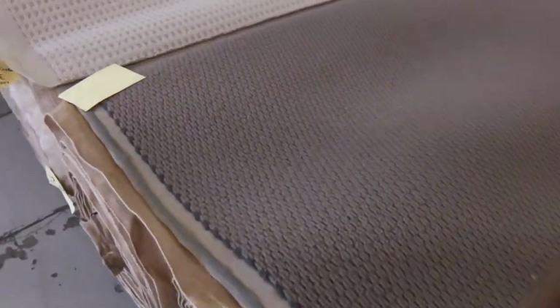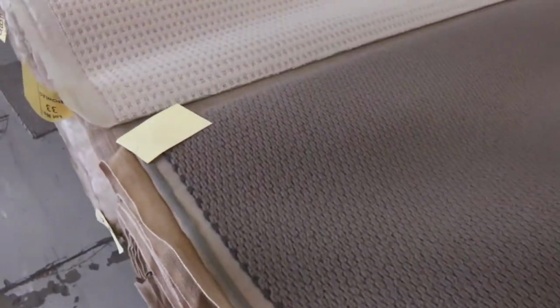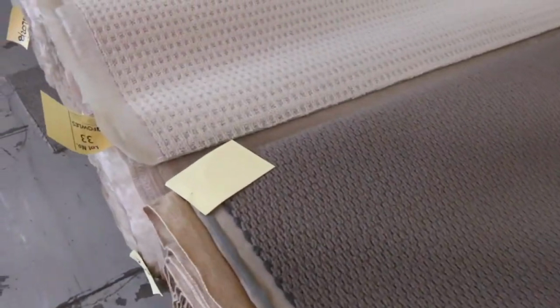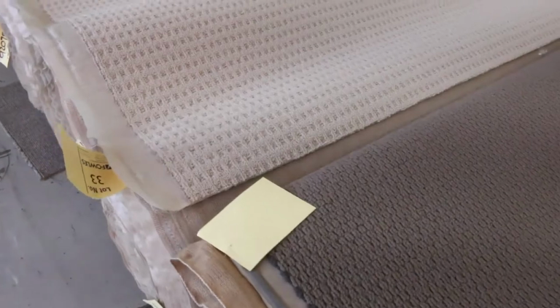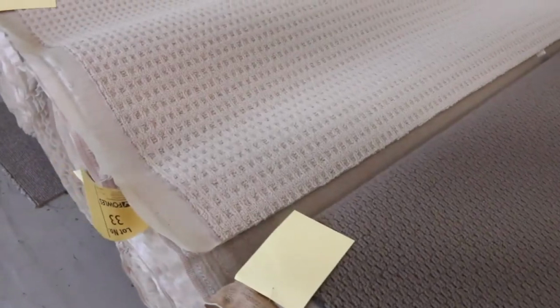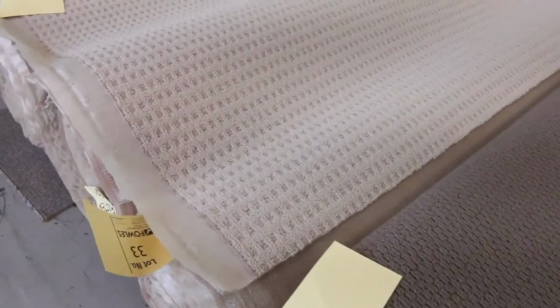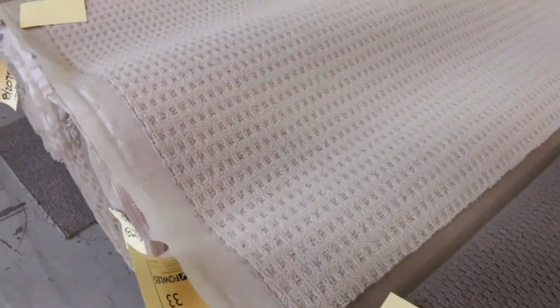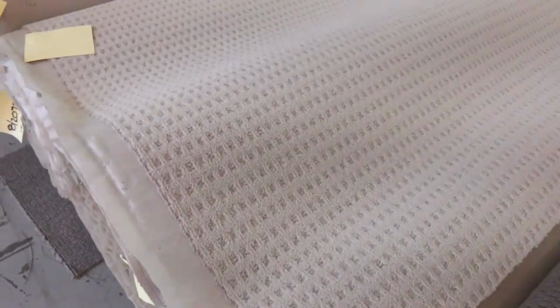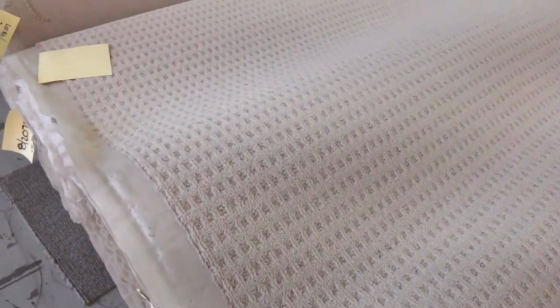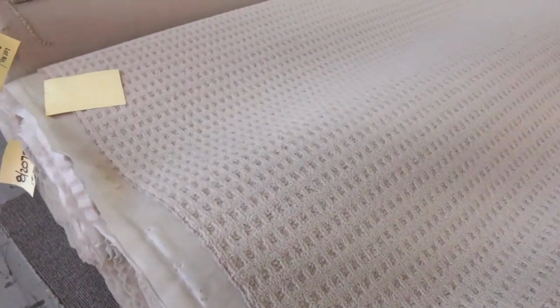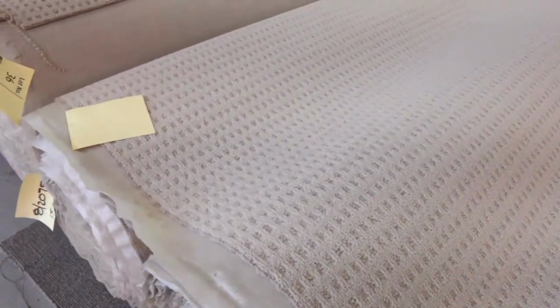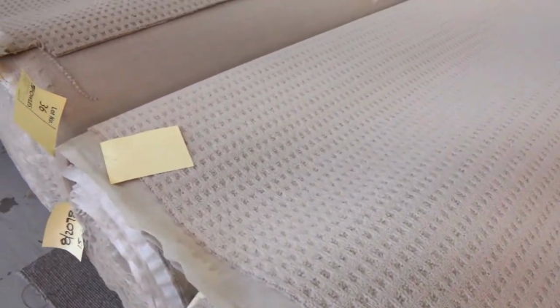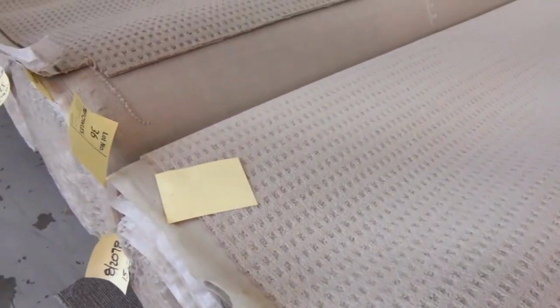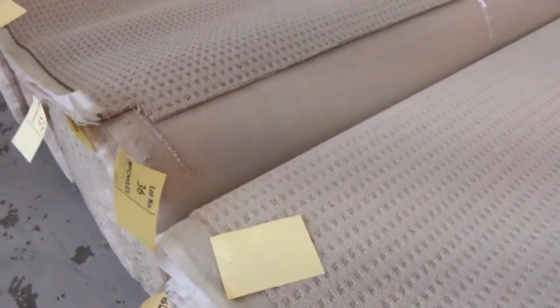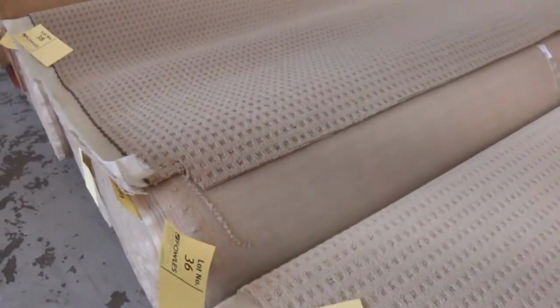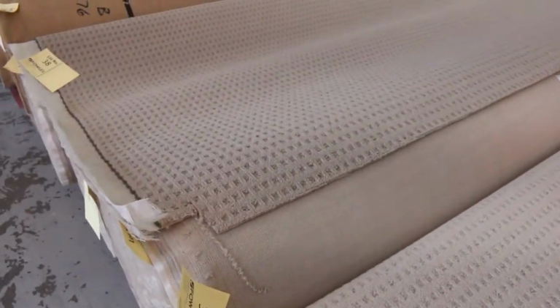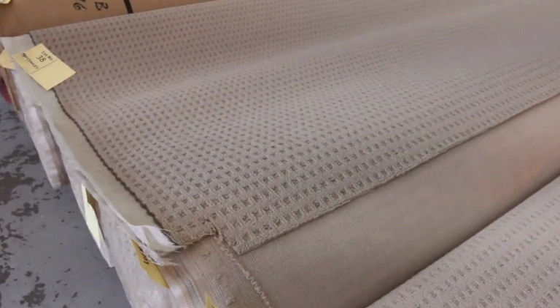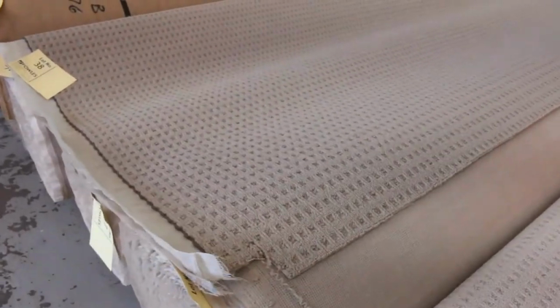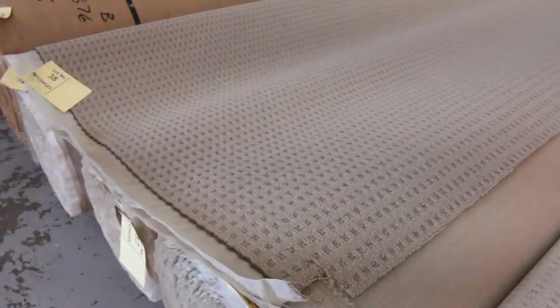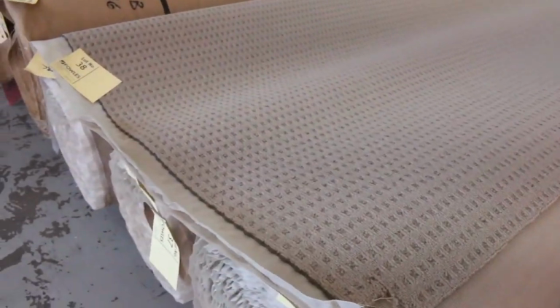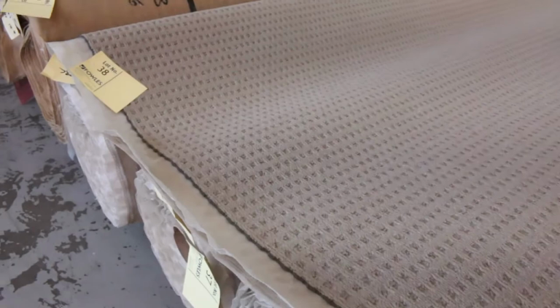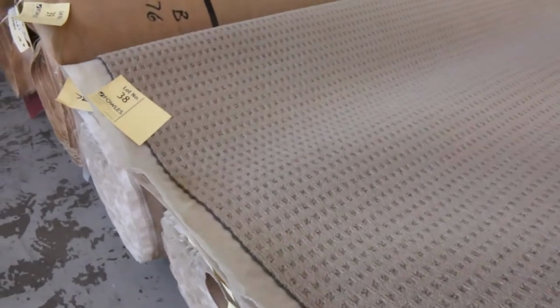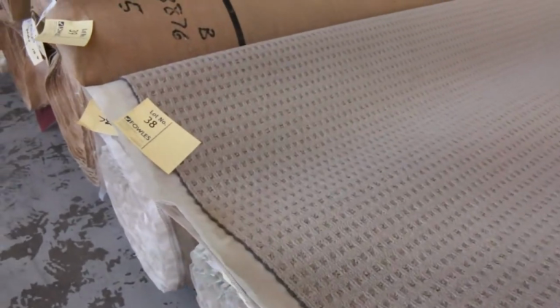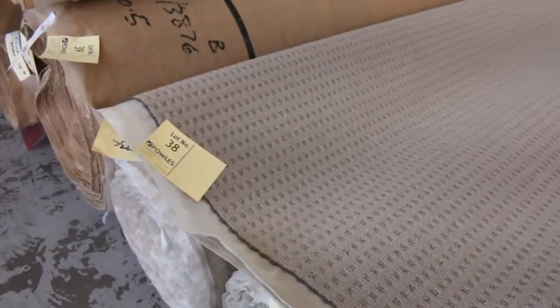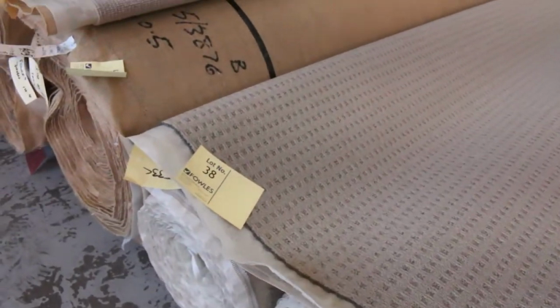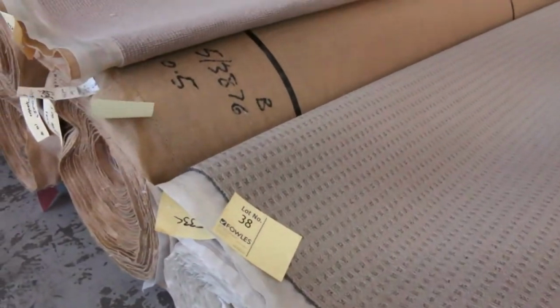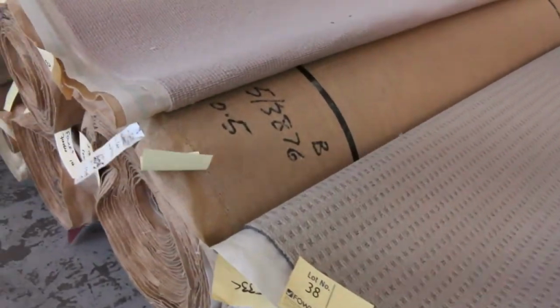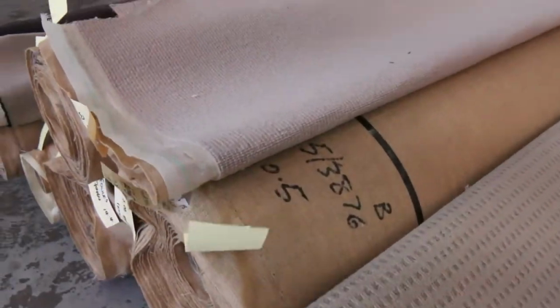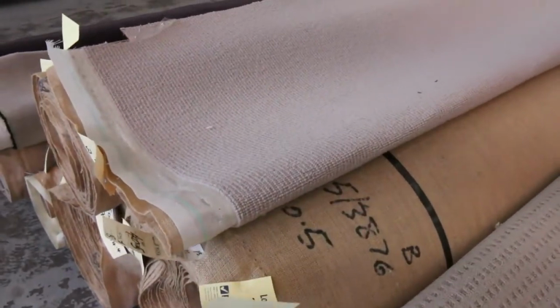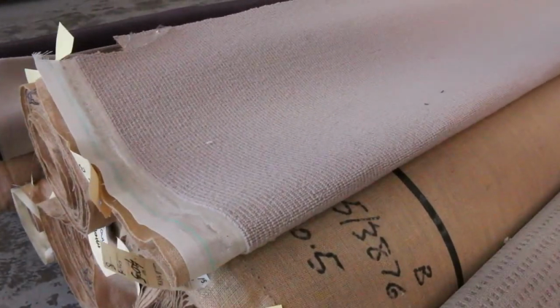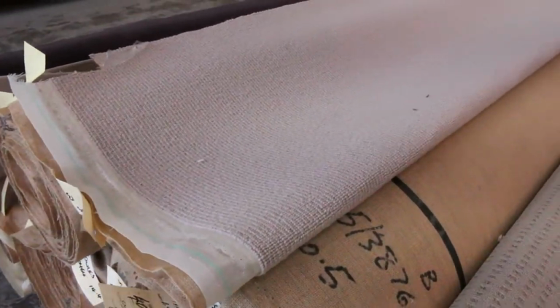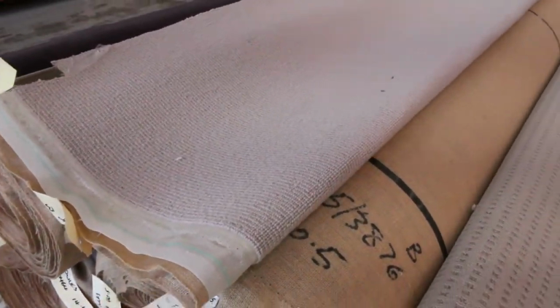Moving through into lot 20 onwards we've got a lot of larger pieces. These are going to suit anything from an apartment through to a full 3, 4, 5 bedroom house, so that's a nice load there.